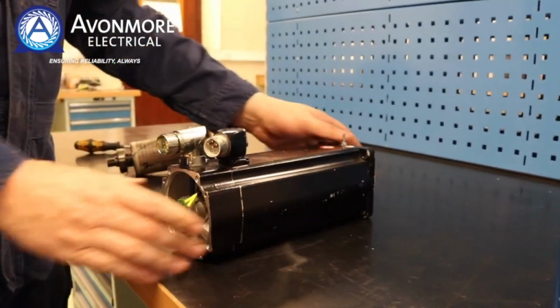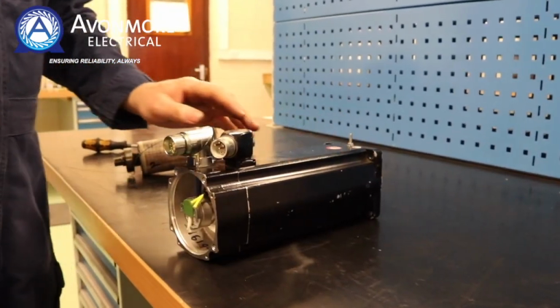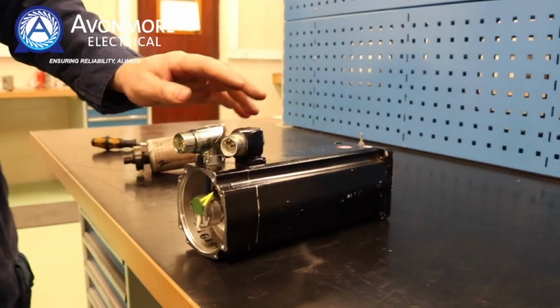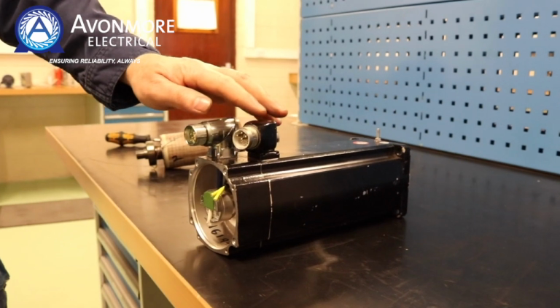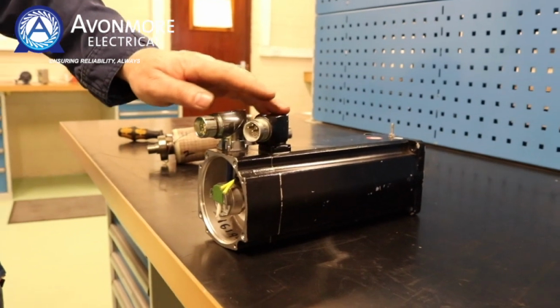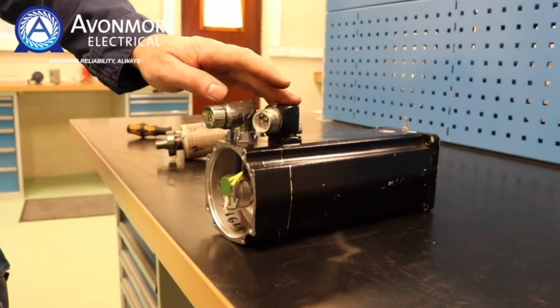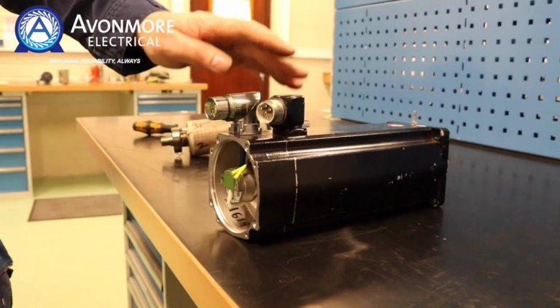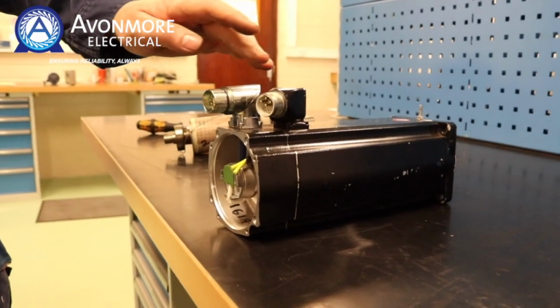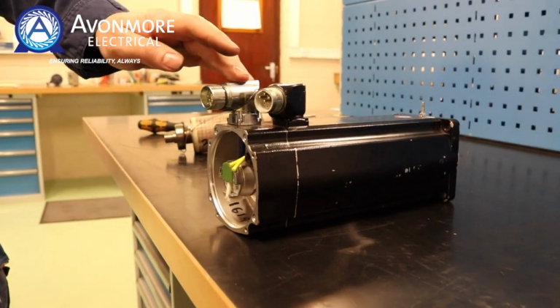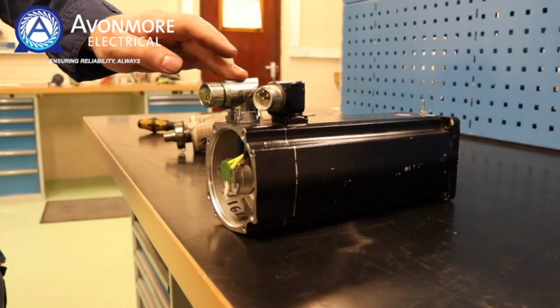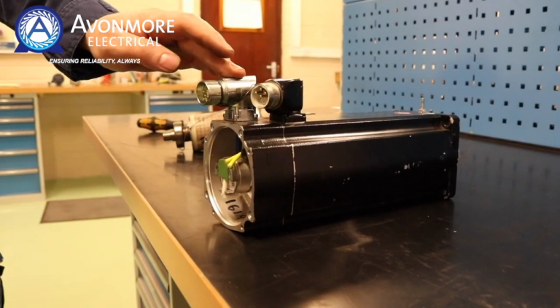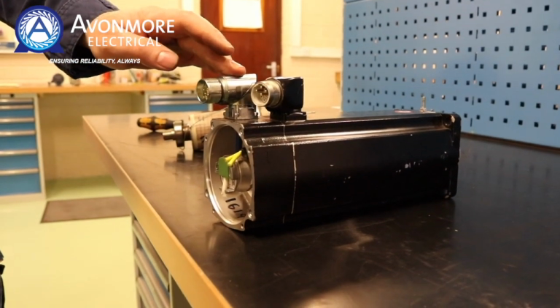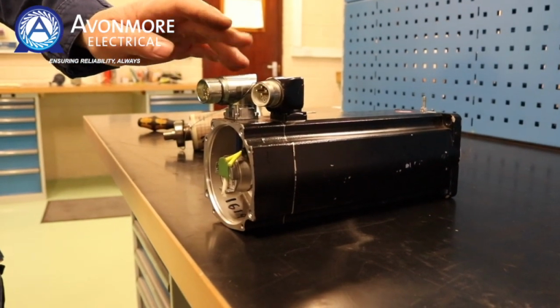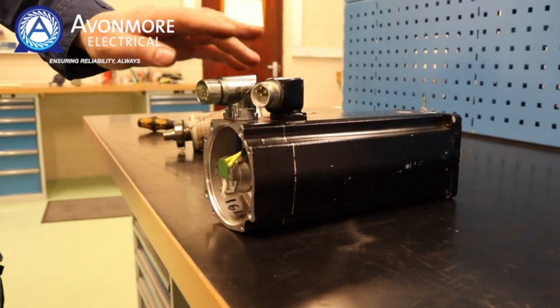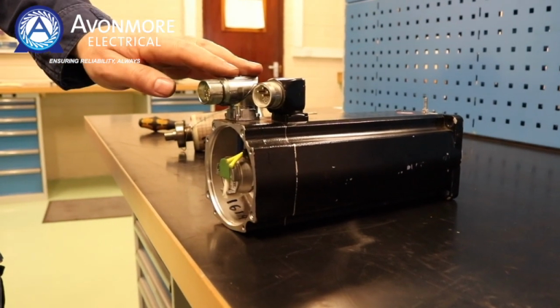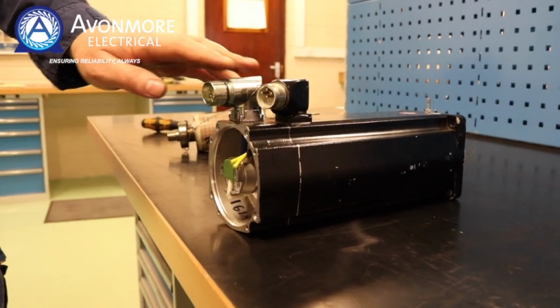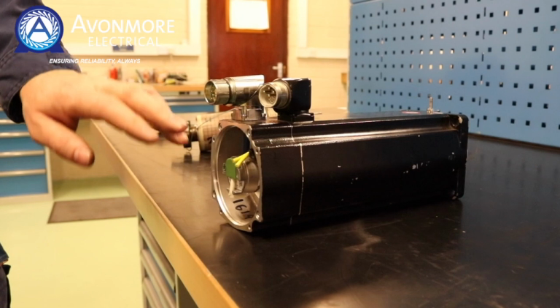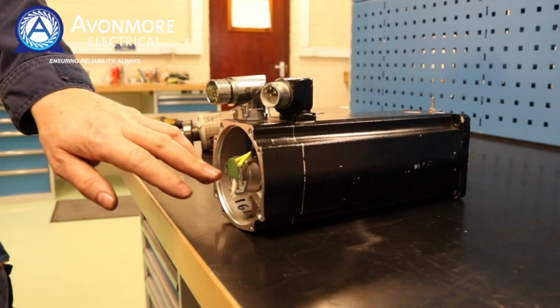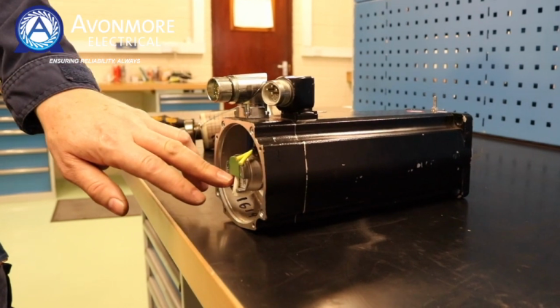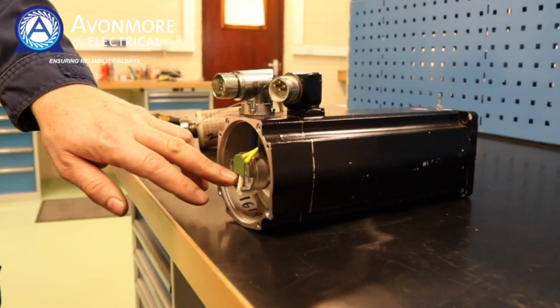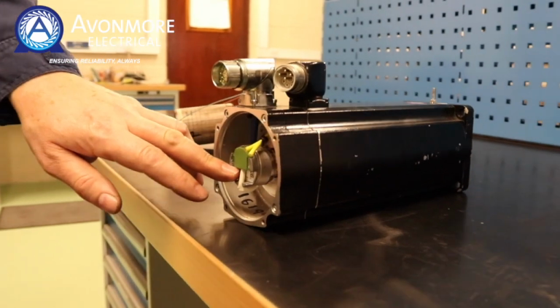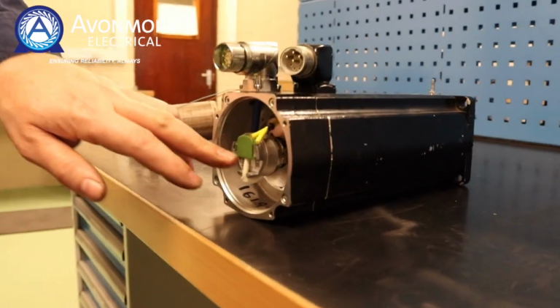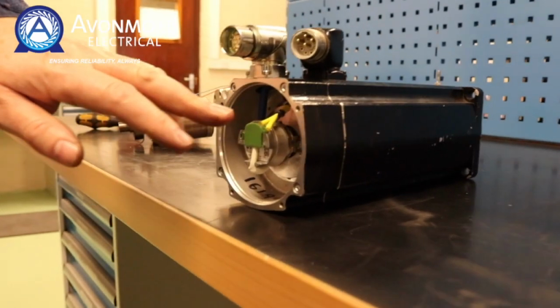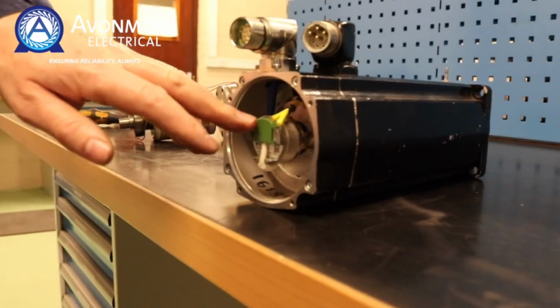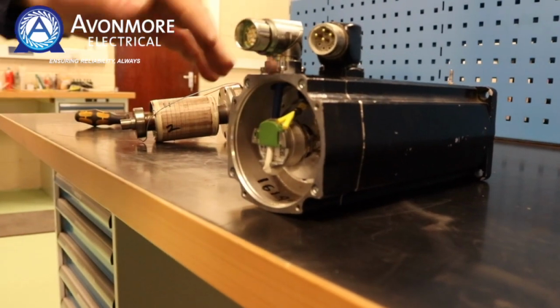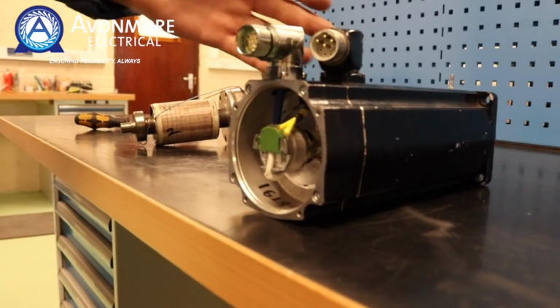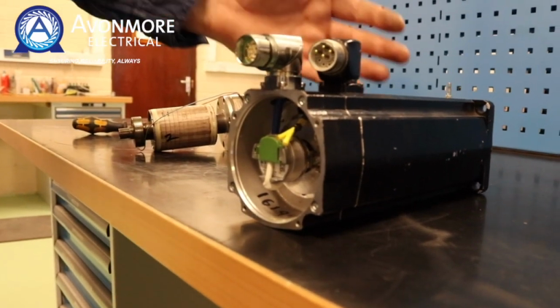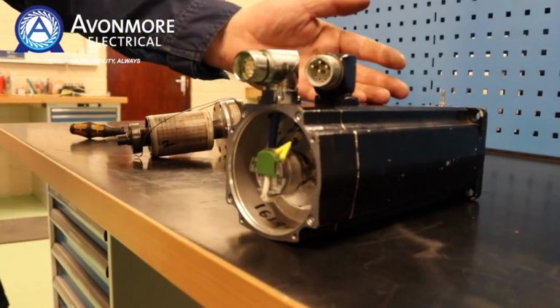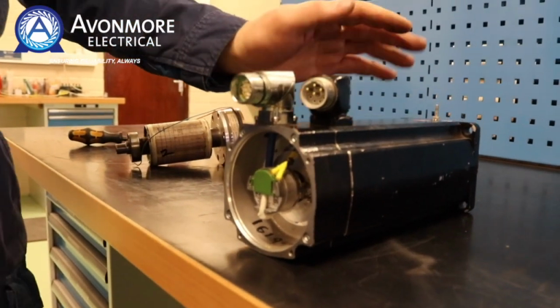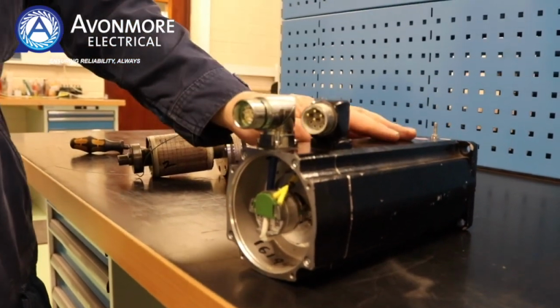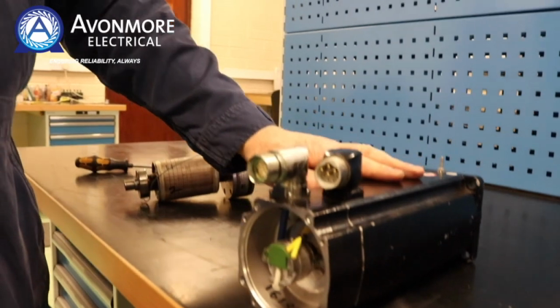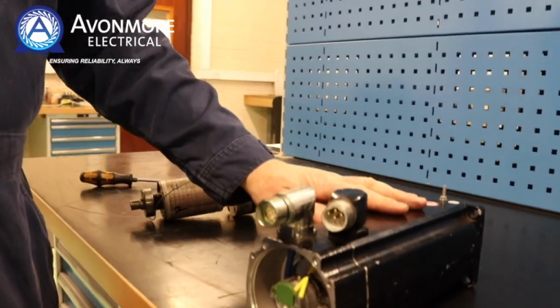It has connectors — a power connector and a signal connector. The signal connector takes the signals from the encoder, which are aligned to the magnets on the rotor.